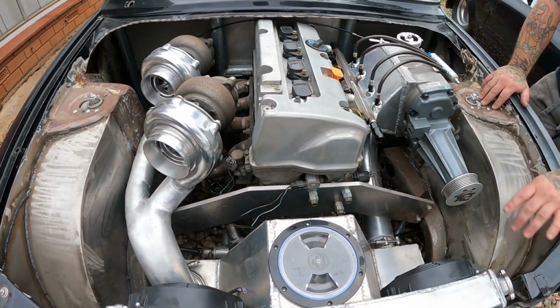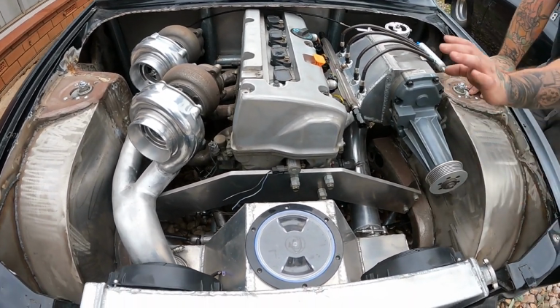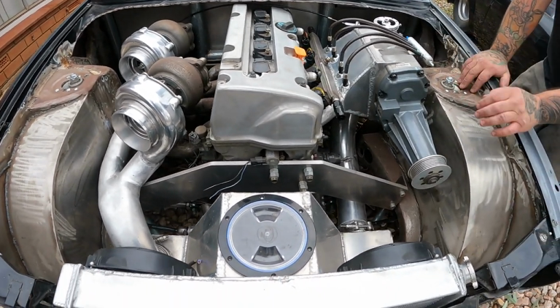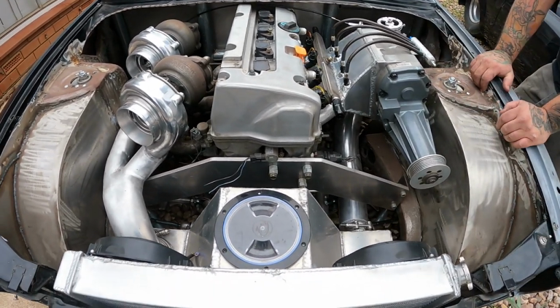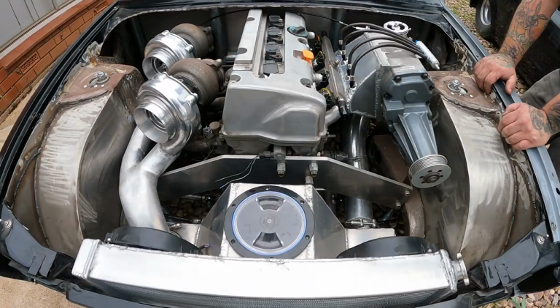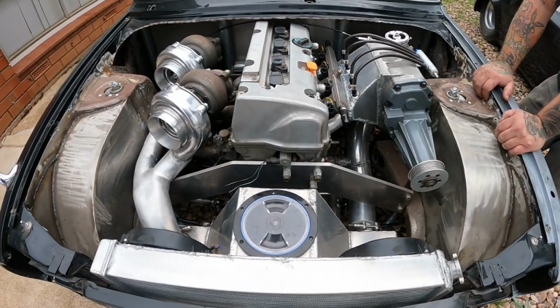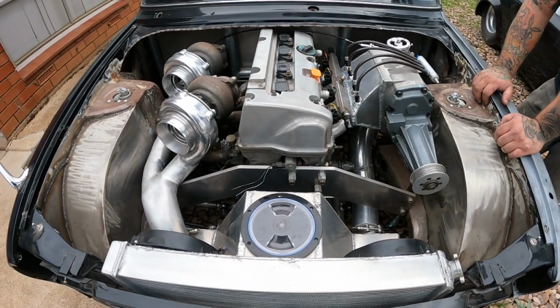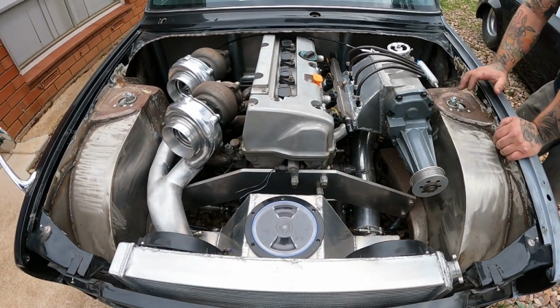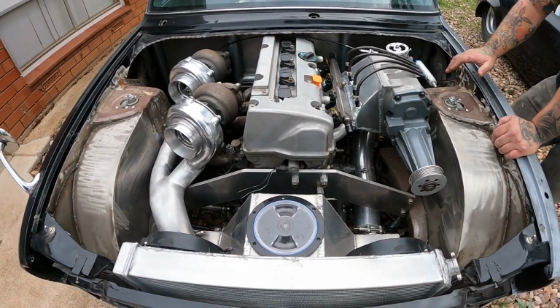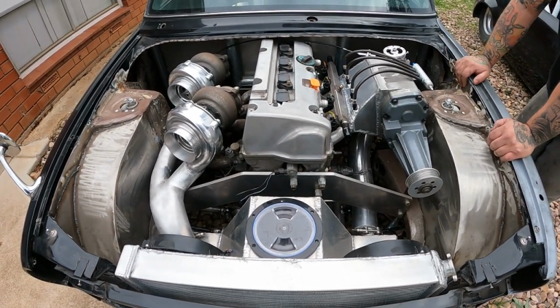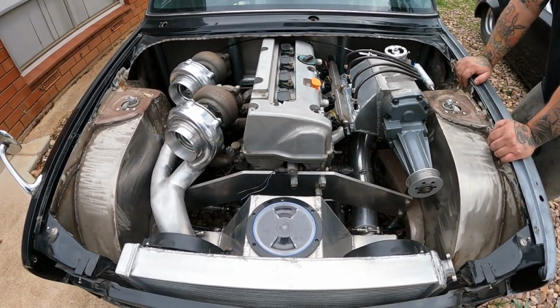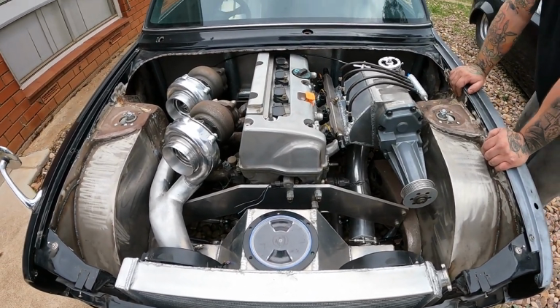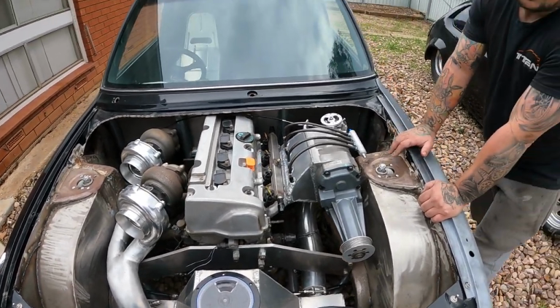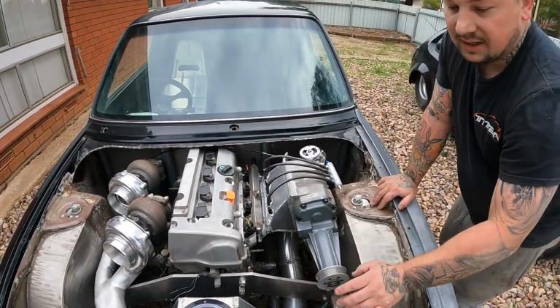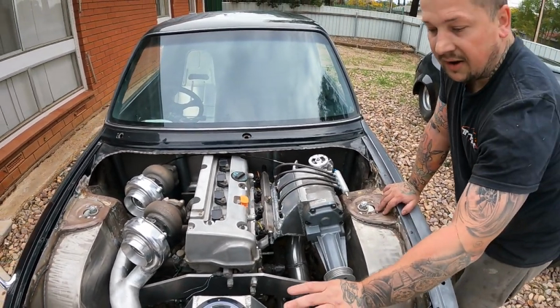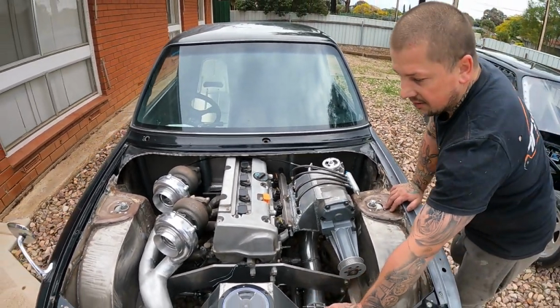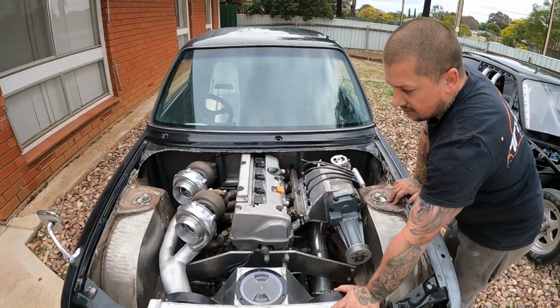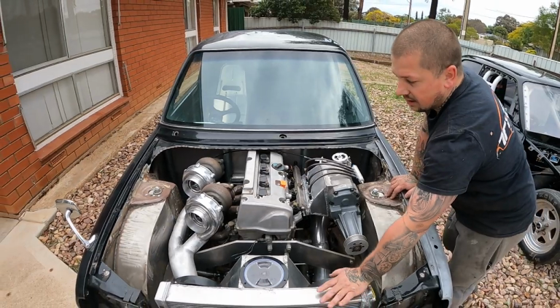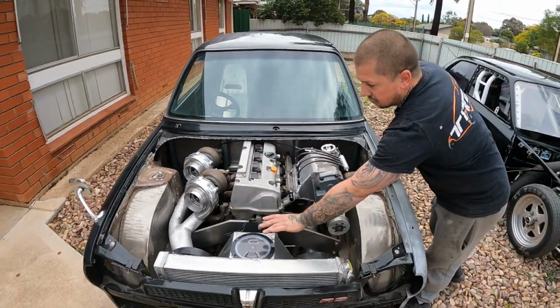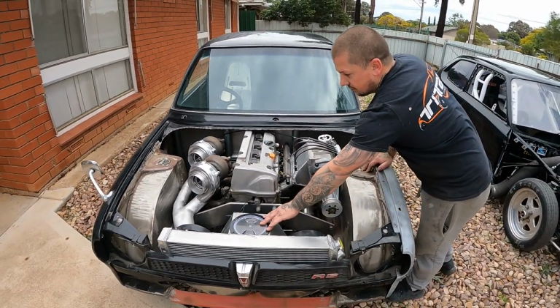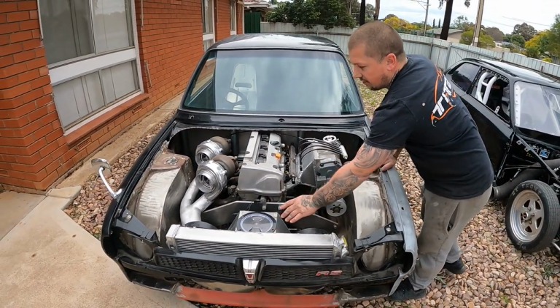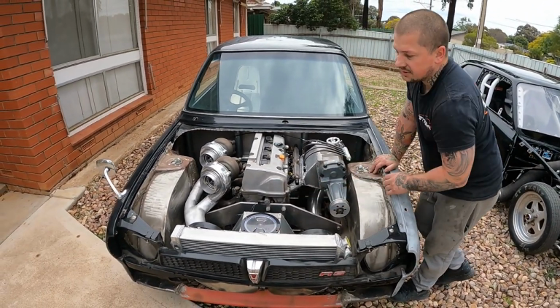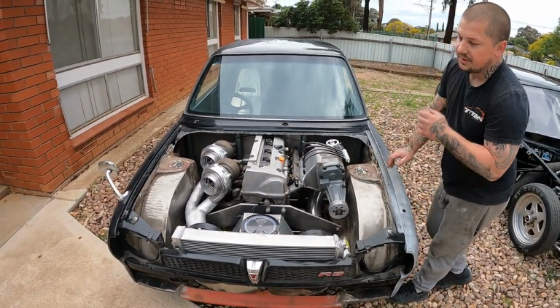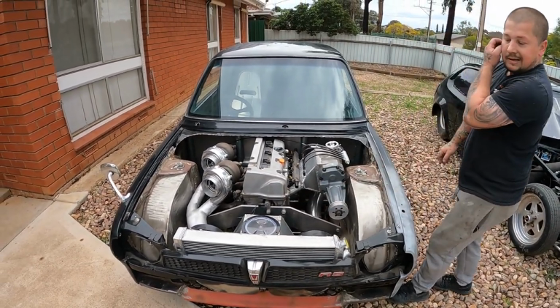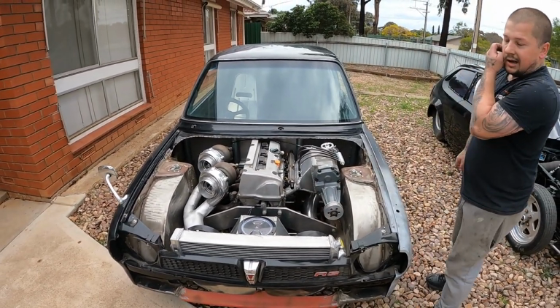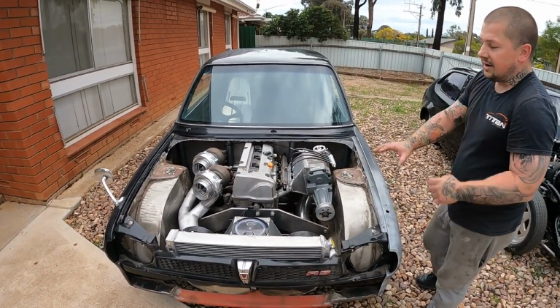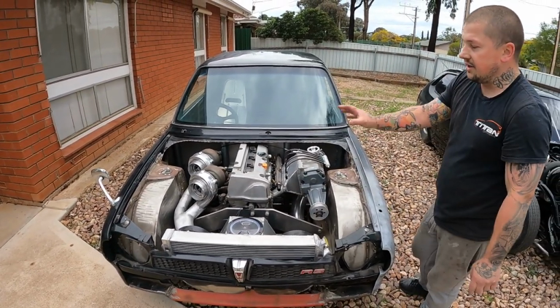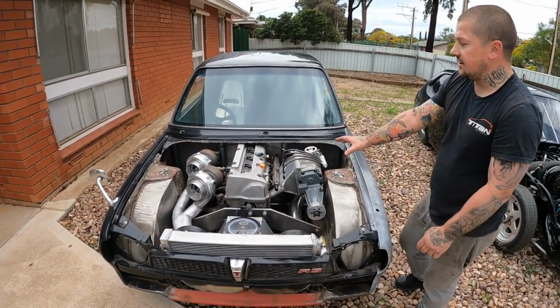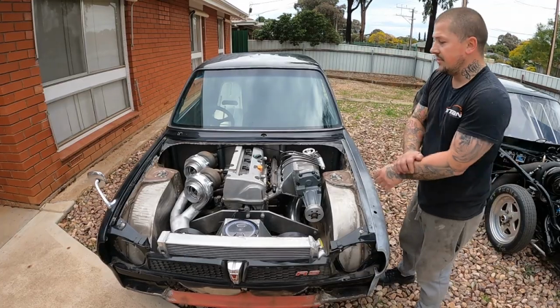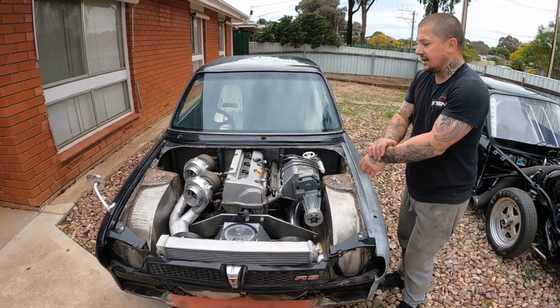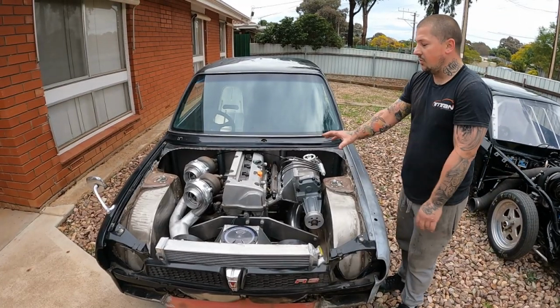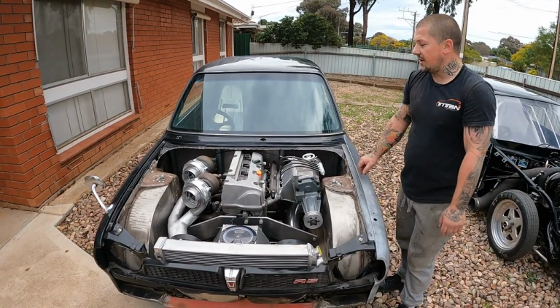Everything is pretty much done under the bonnet. Obviously no lines and stuff like that yet, but everything has been completed. Obviously the radiator is at the front, joined to the icebox as well. Yeah, everything is all at the front.